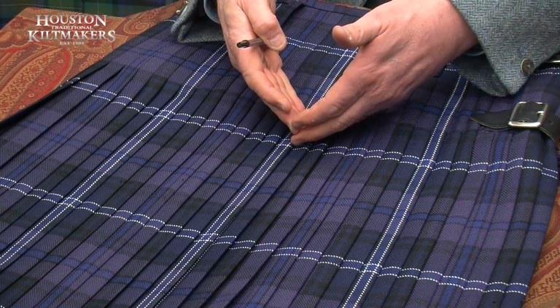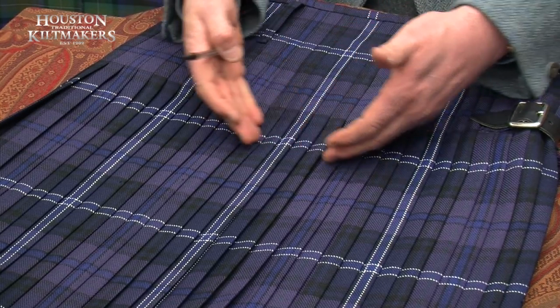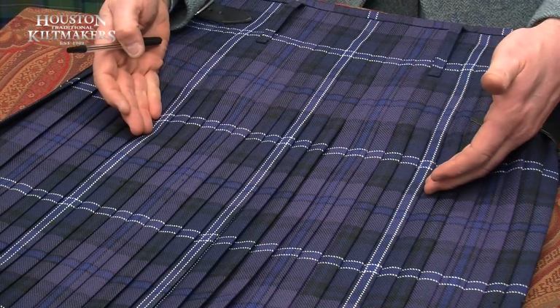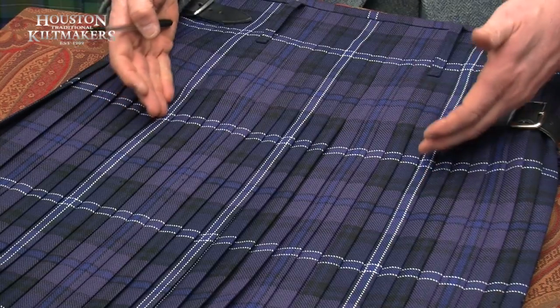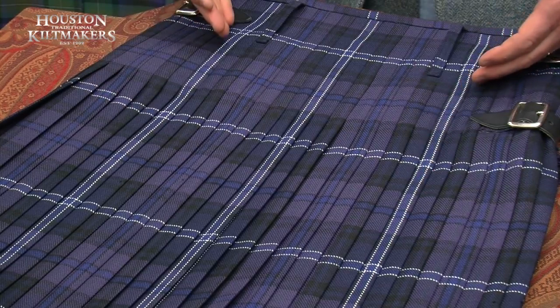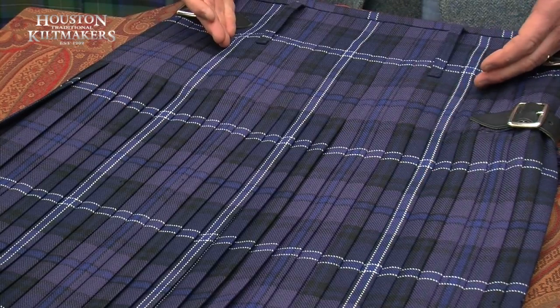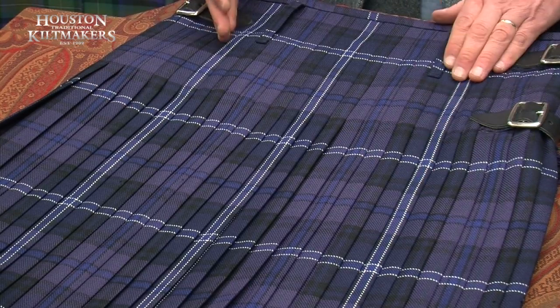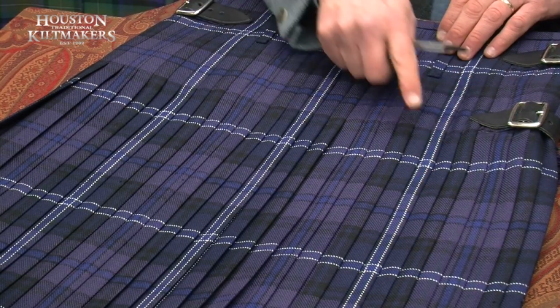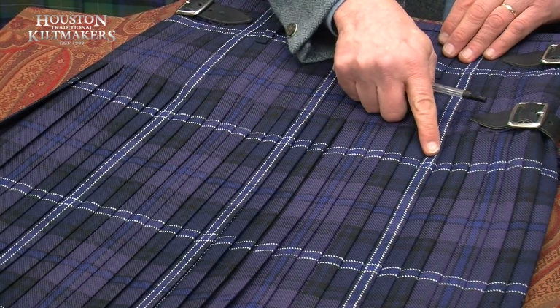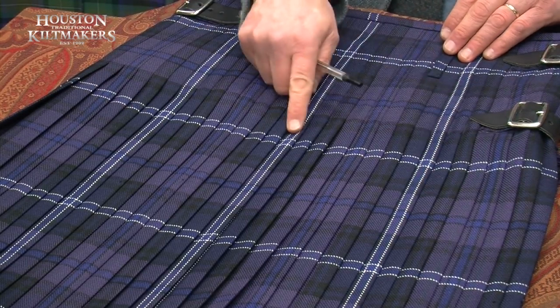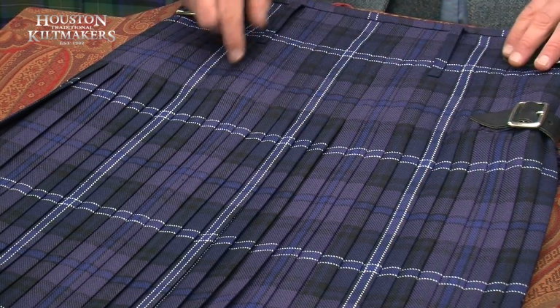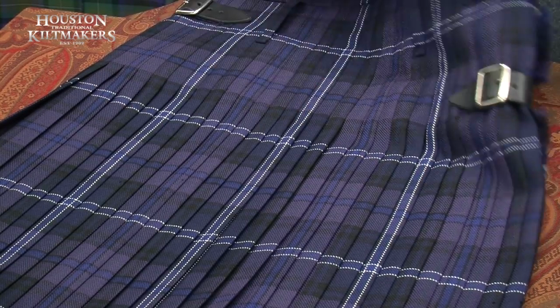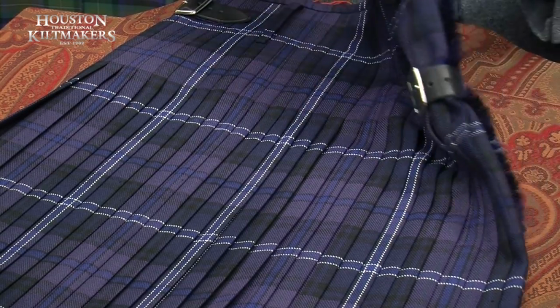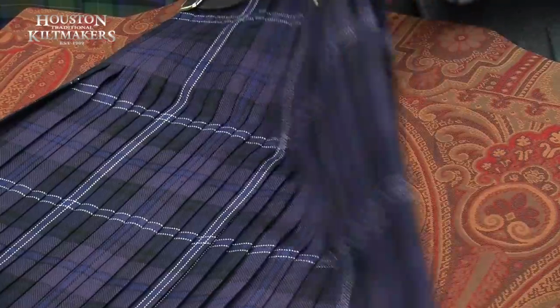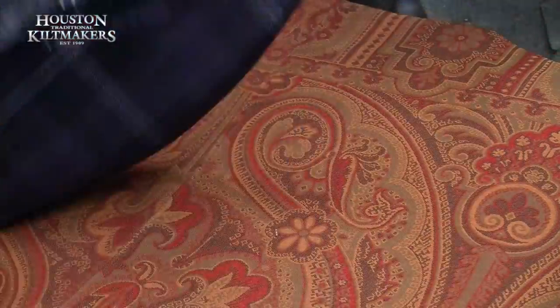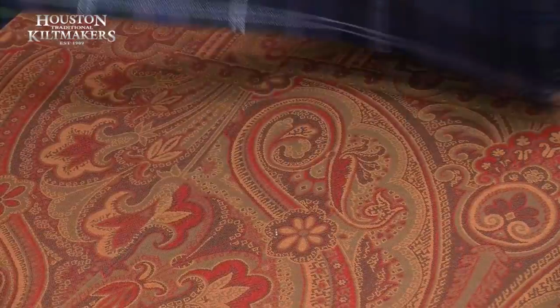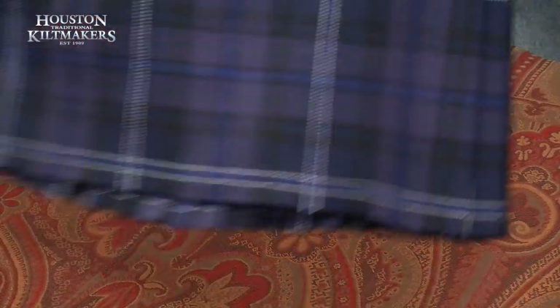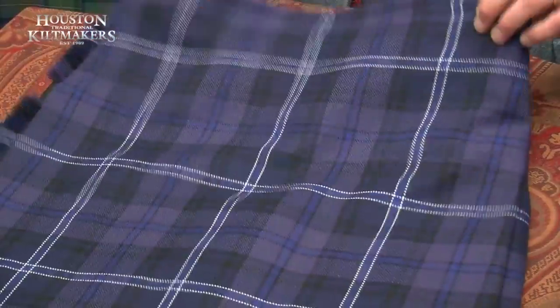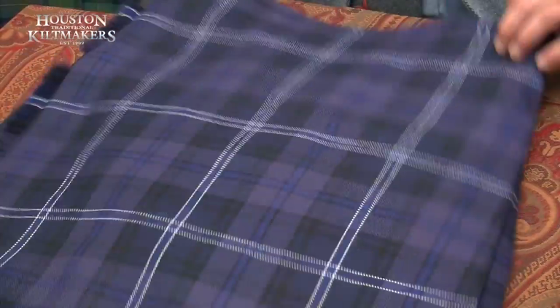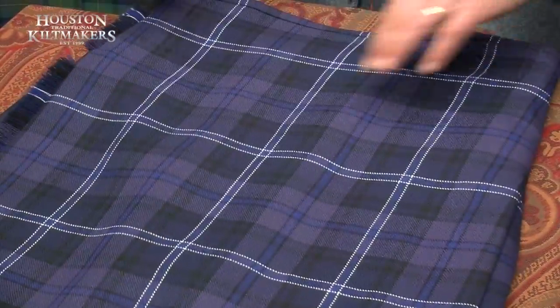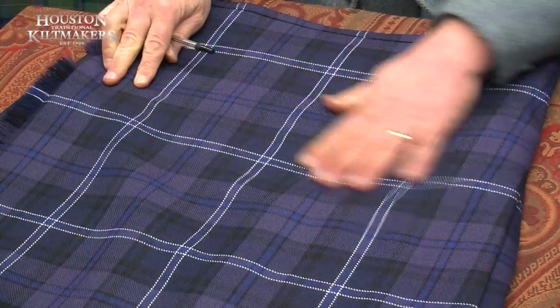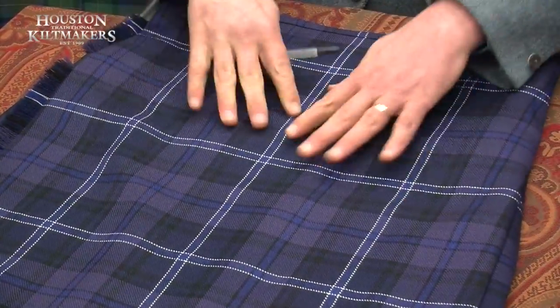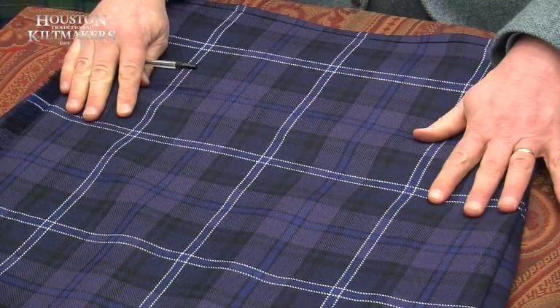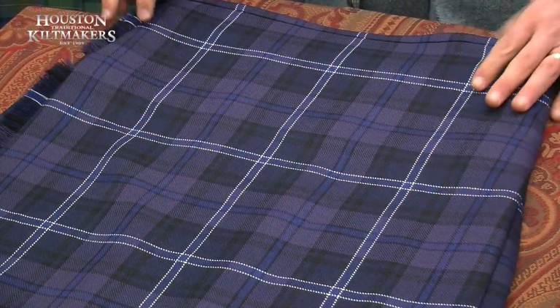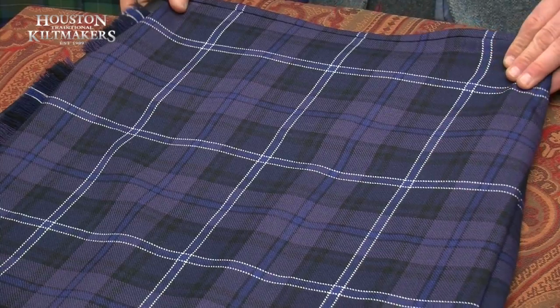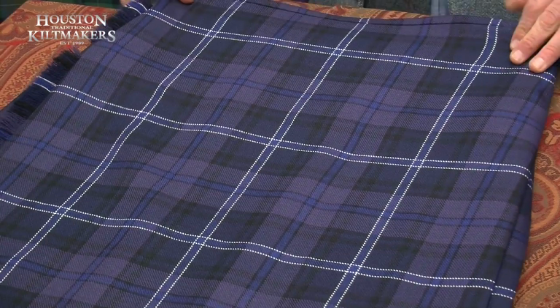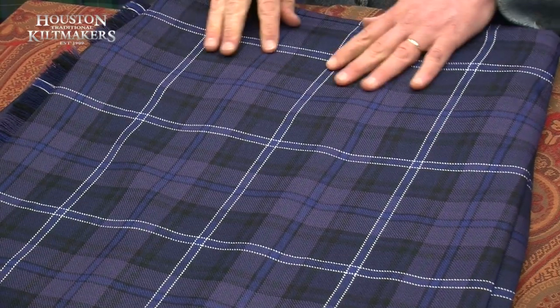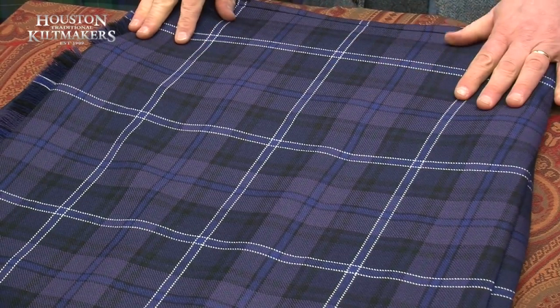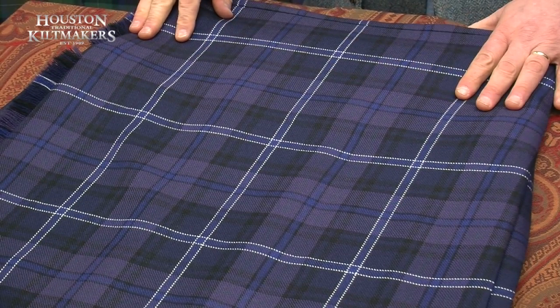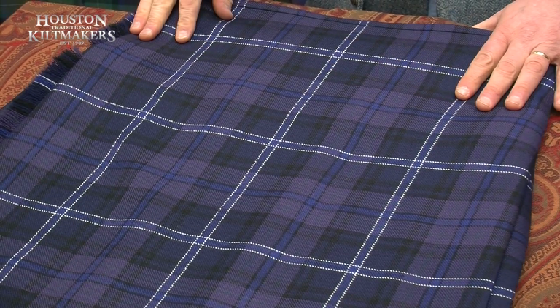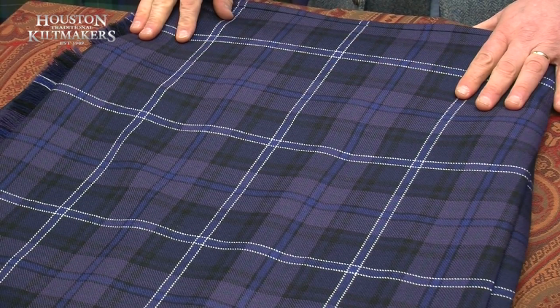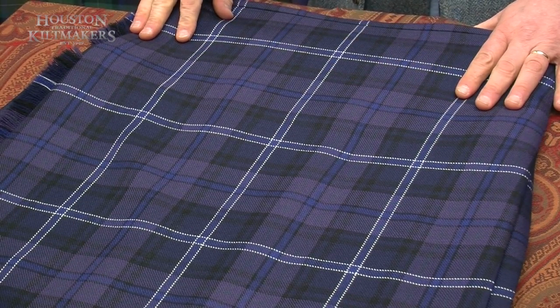This is what we class as a normal set, where the pattern on the back is mirrored exactly the same as on the front. And this is what we make for the majority of kilts.